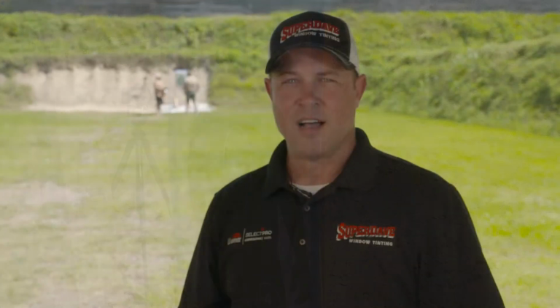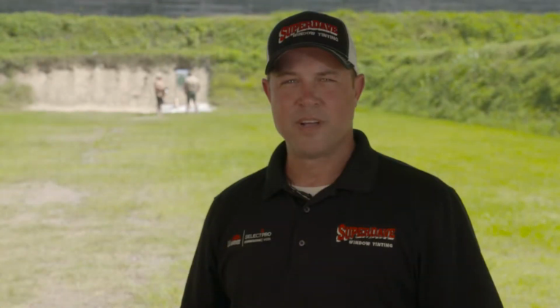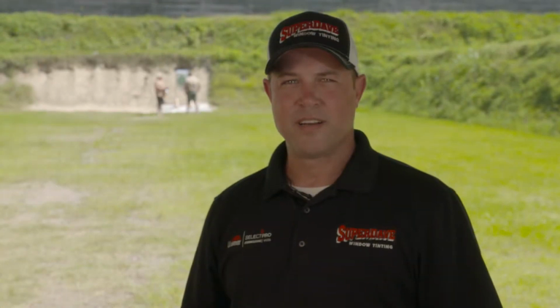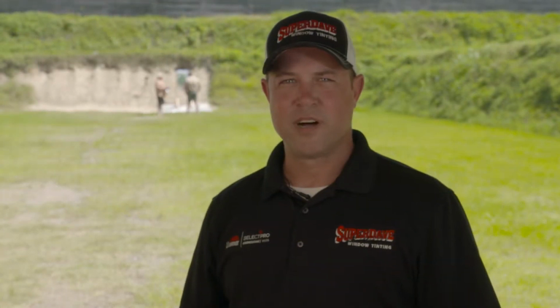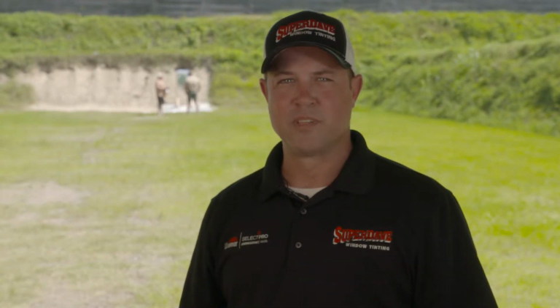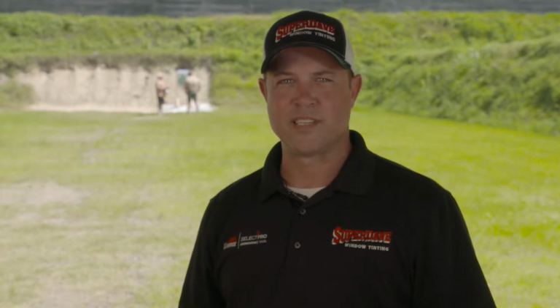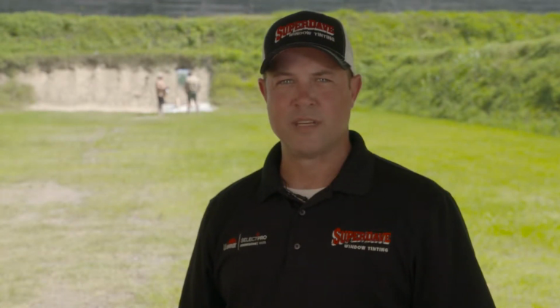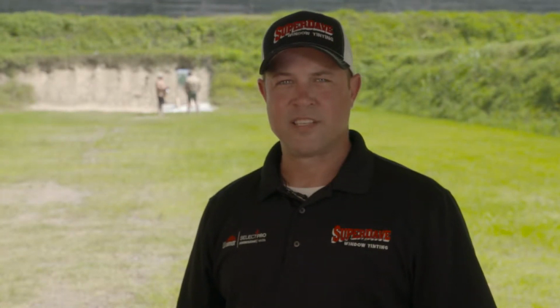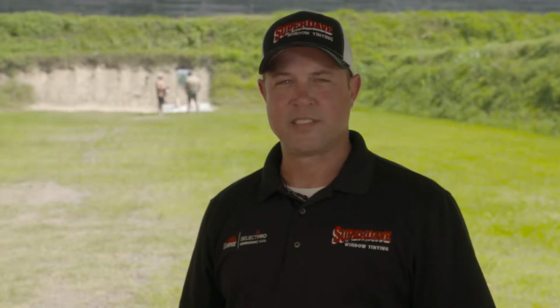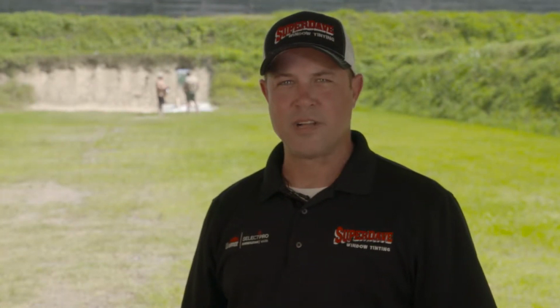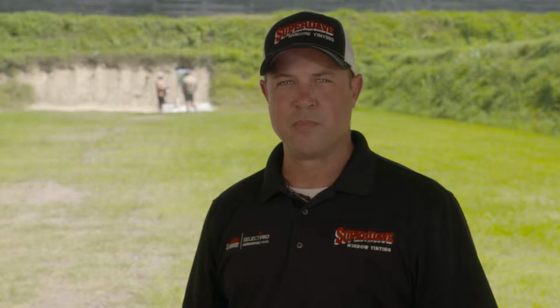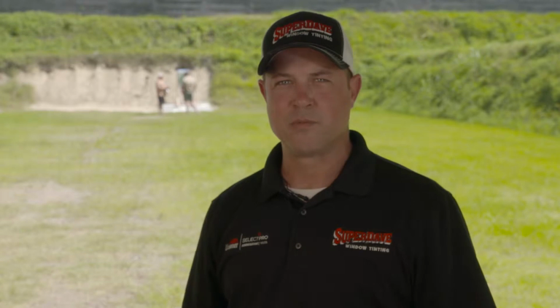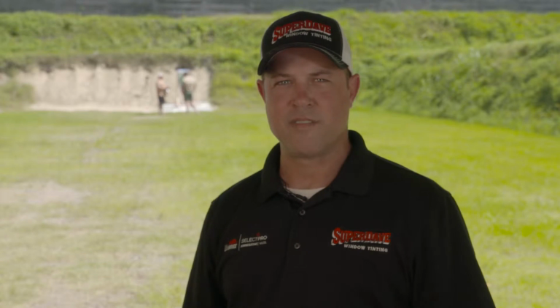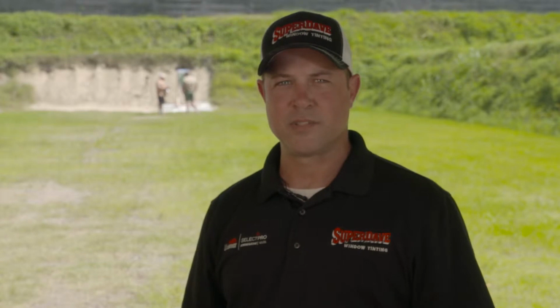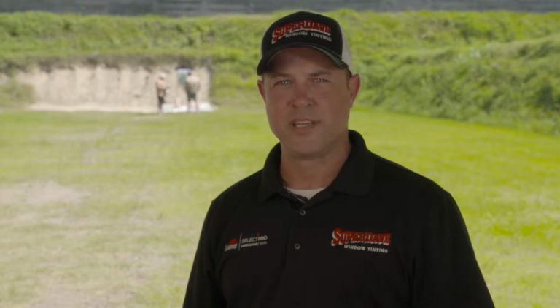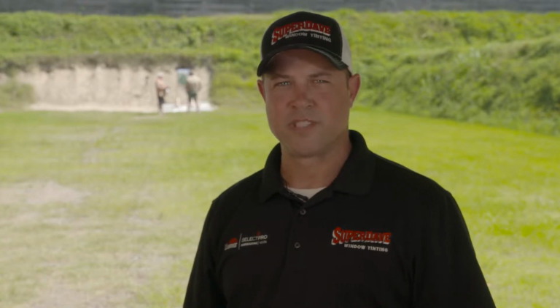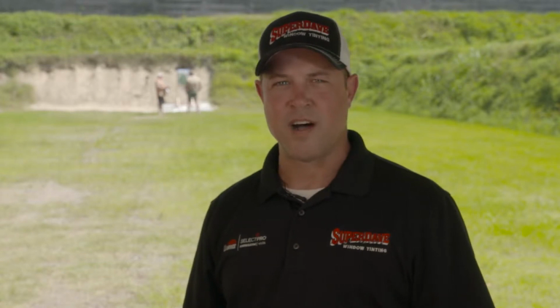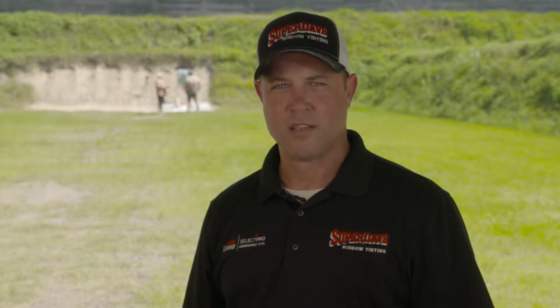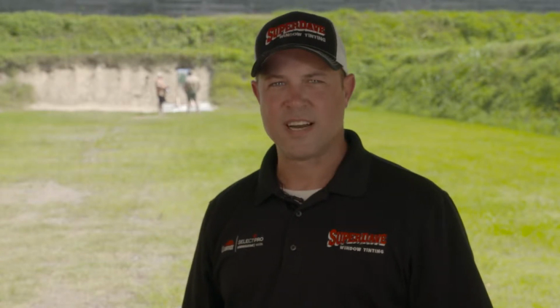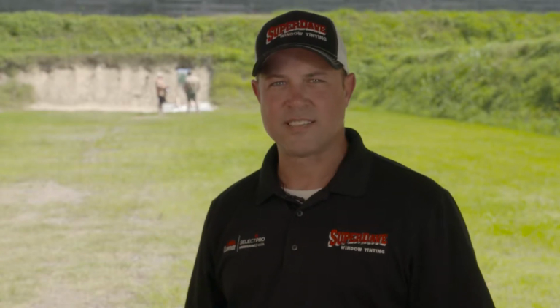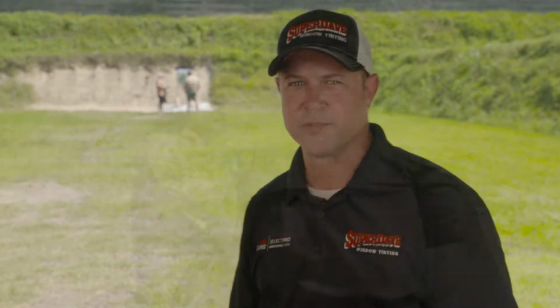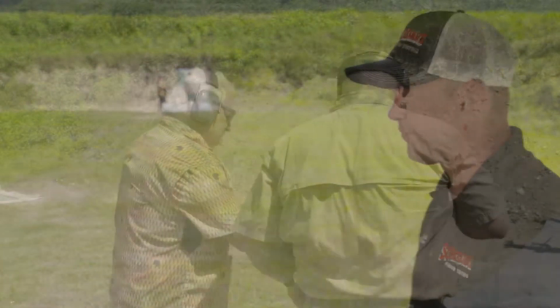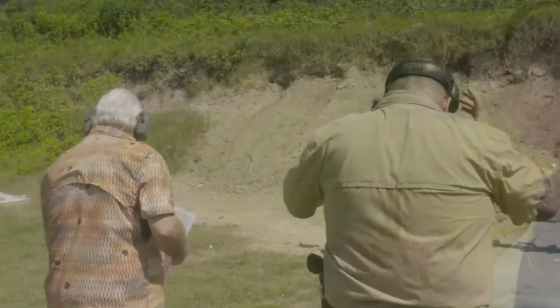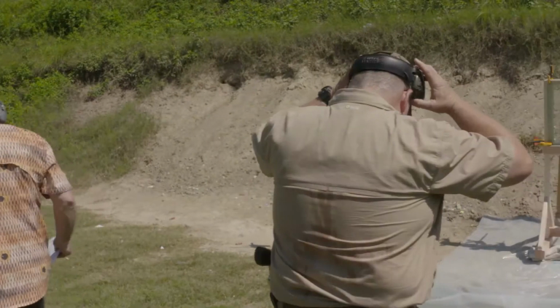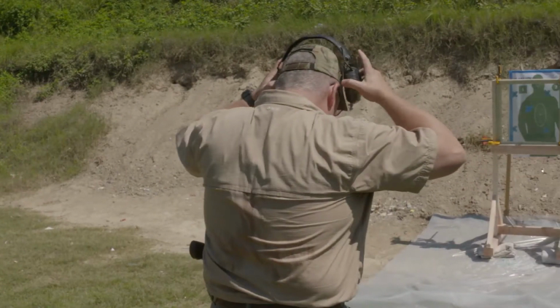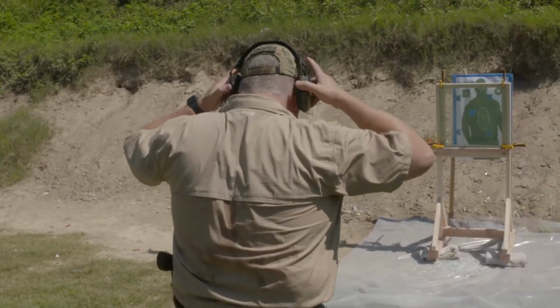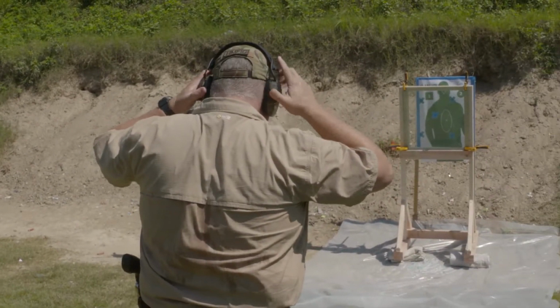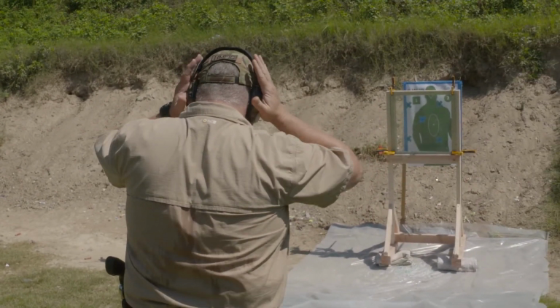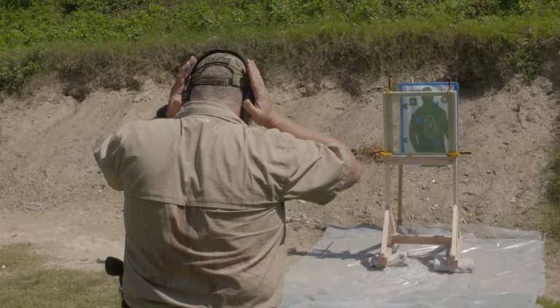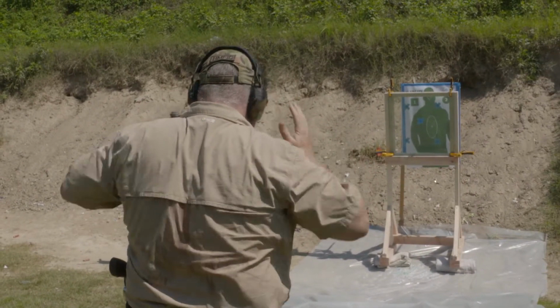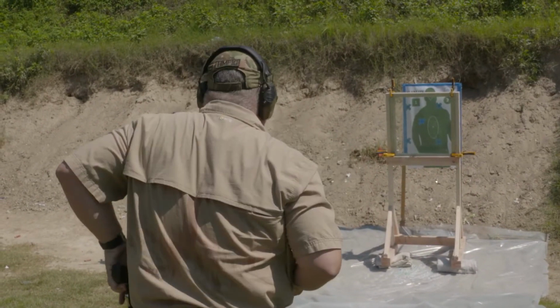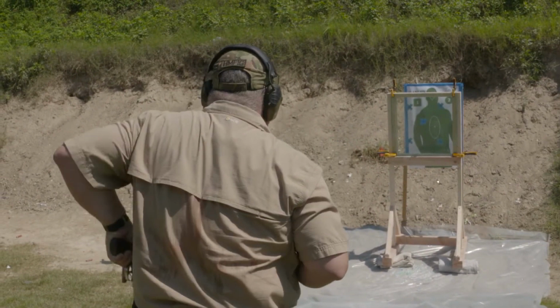Another benefit of the C-Bond II Ballistic System is the ability to stop incoming bullets while still having the opportunity to return fire. We decided to test that too. Range is hot.